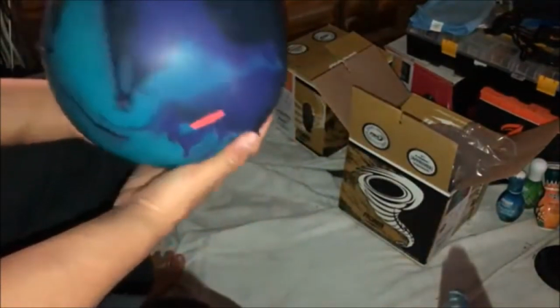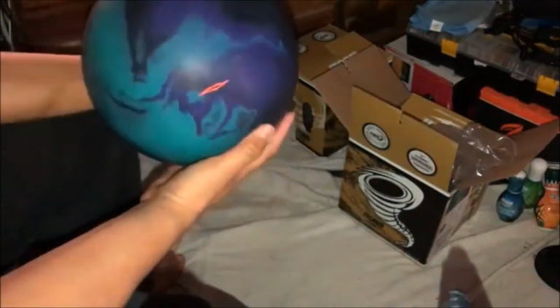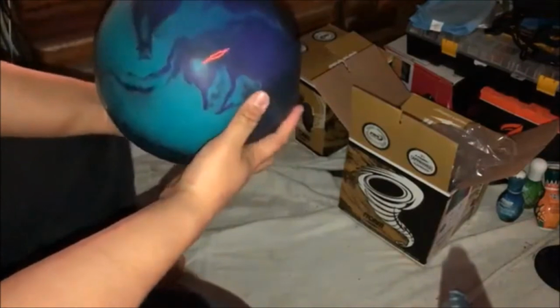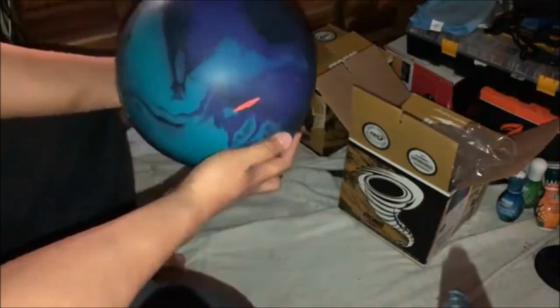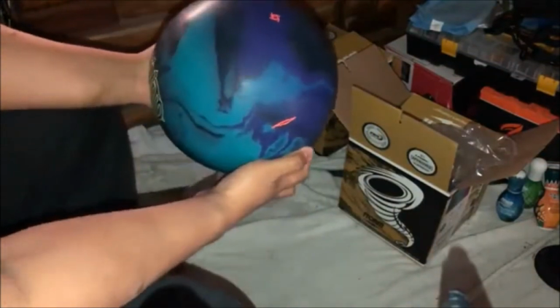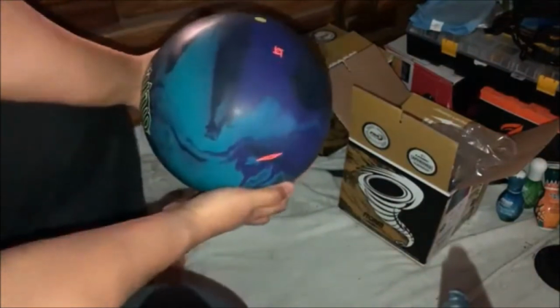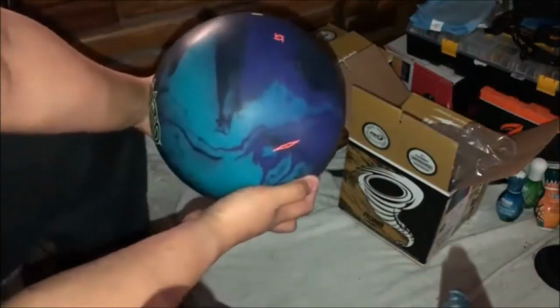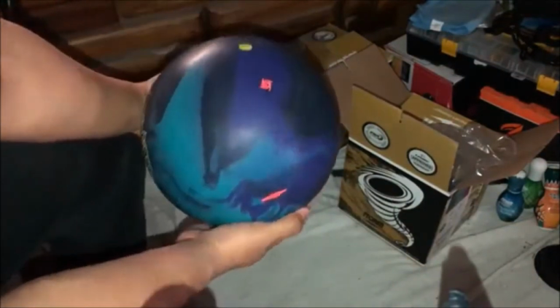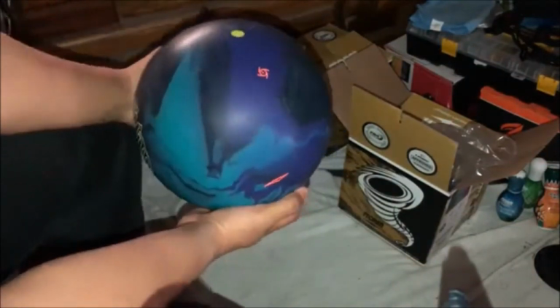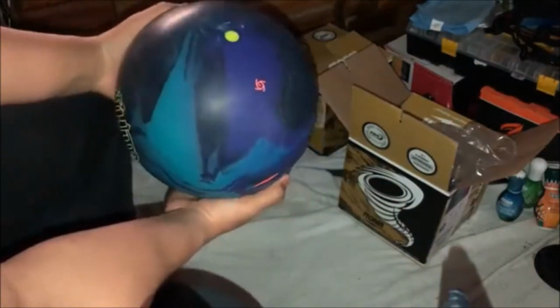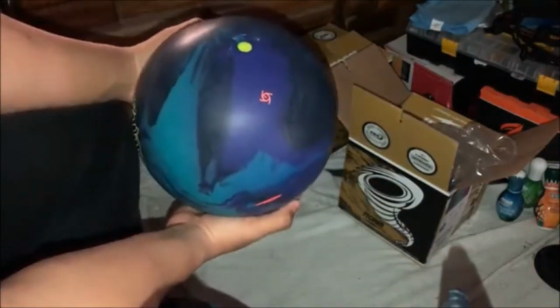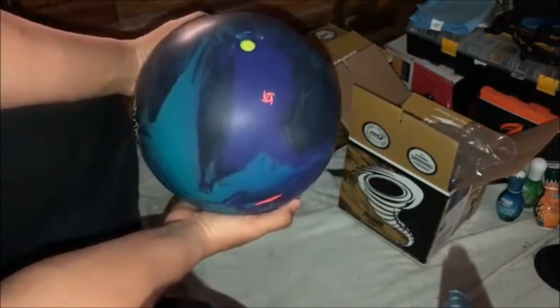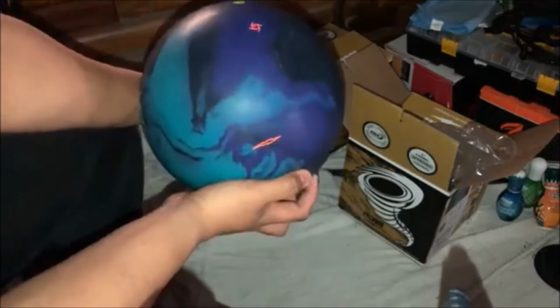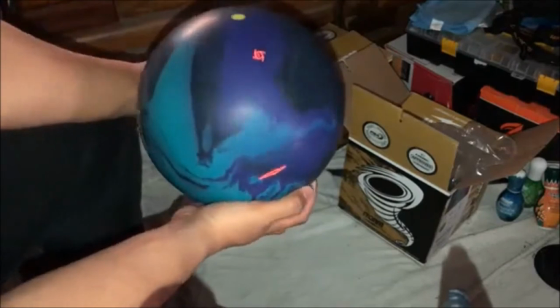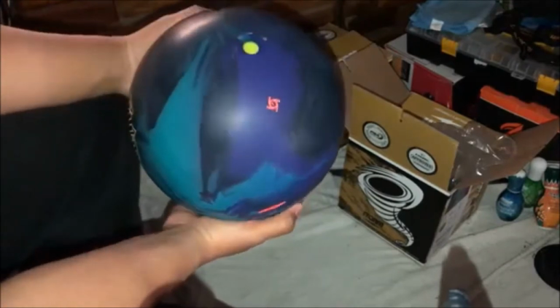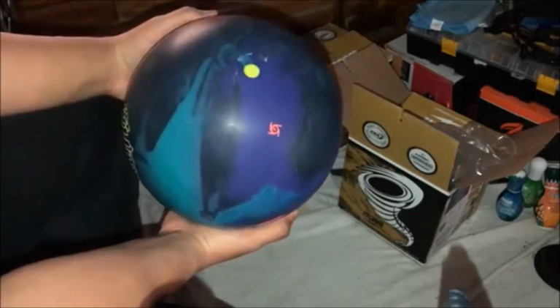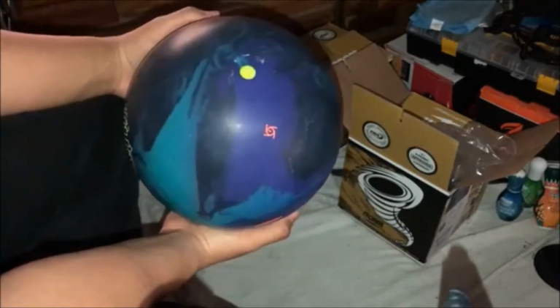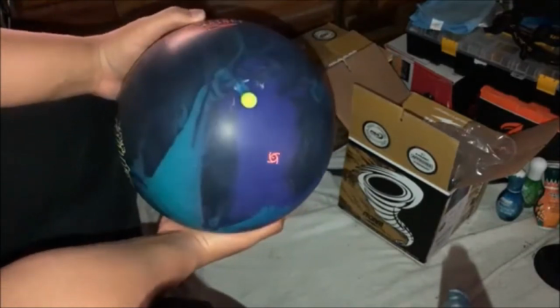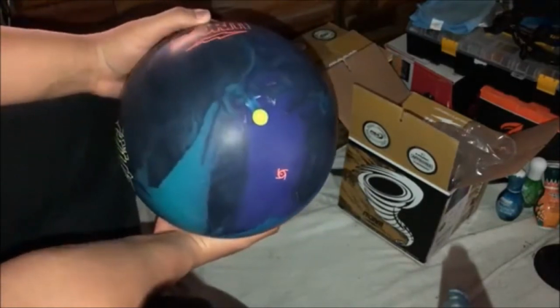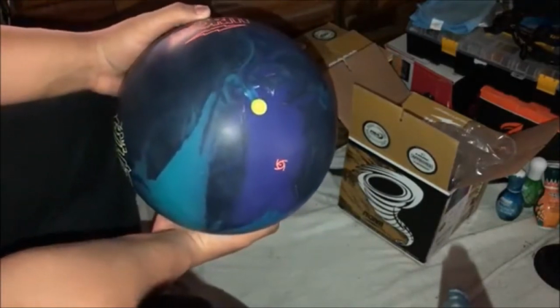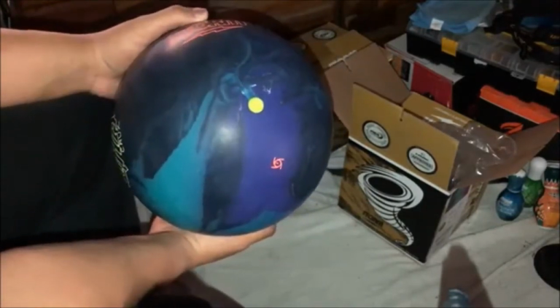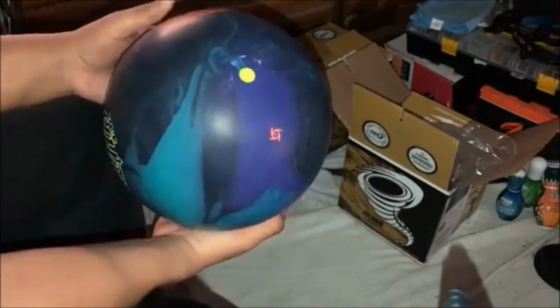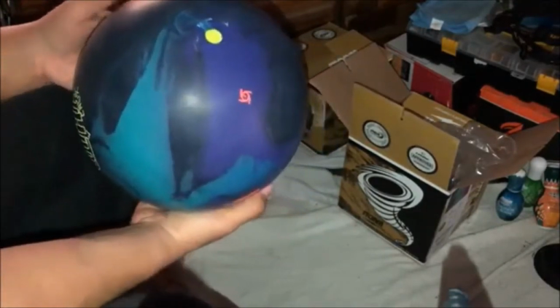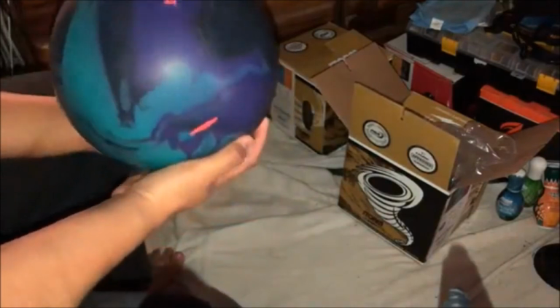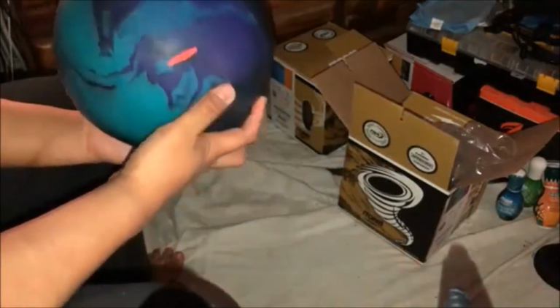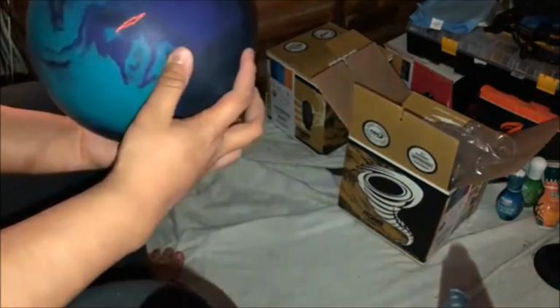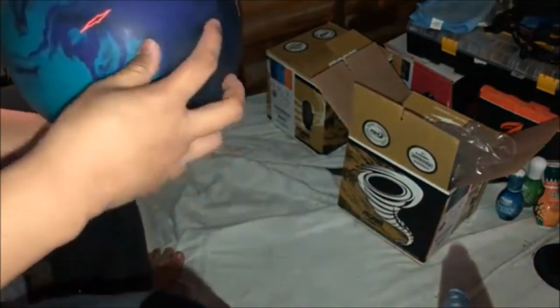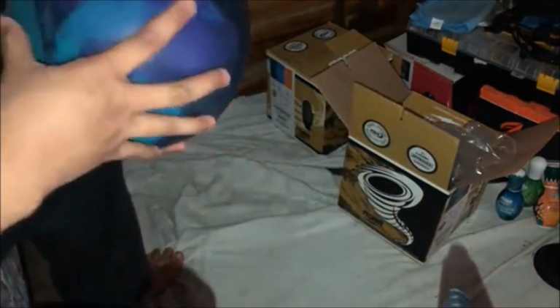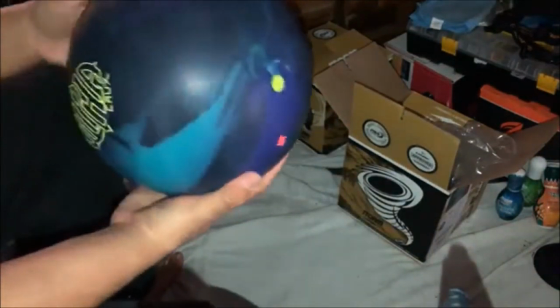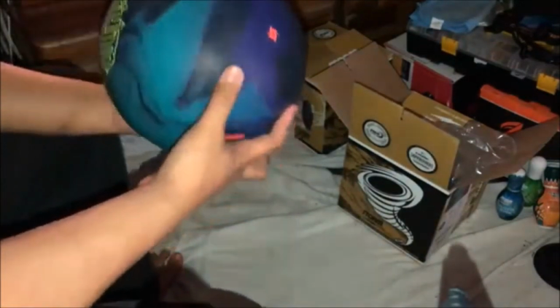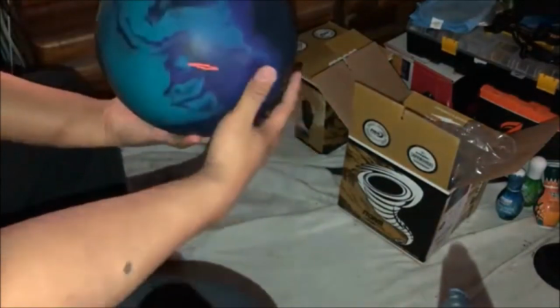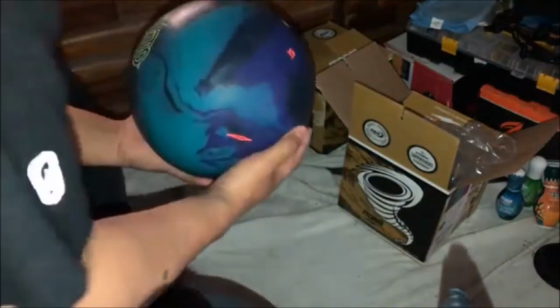And here's the drilling layout — here's the PSA, CG, and the pin. Let's see what it smells like.